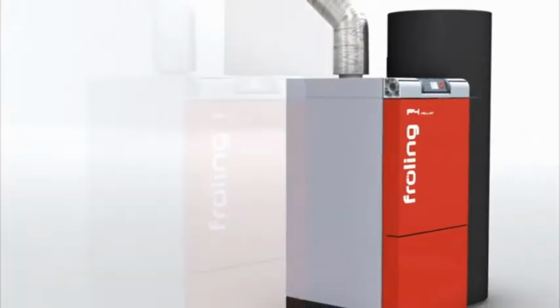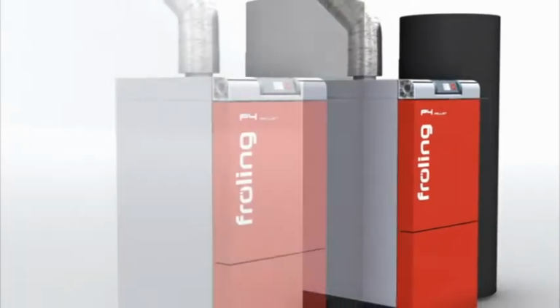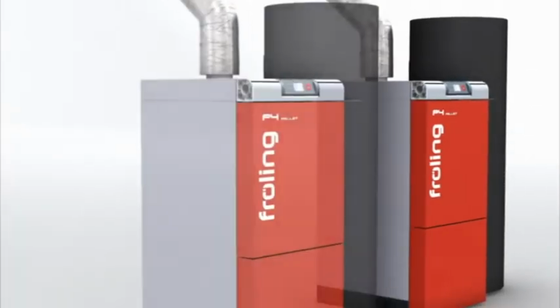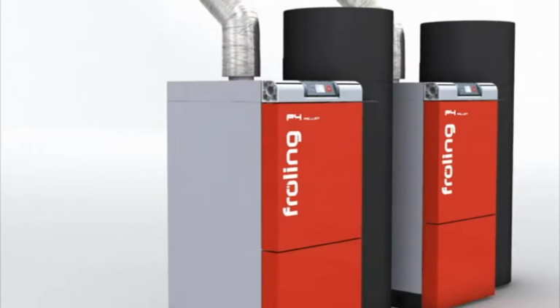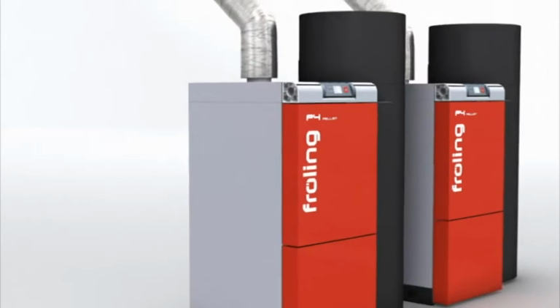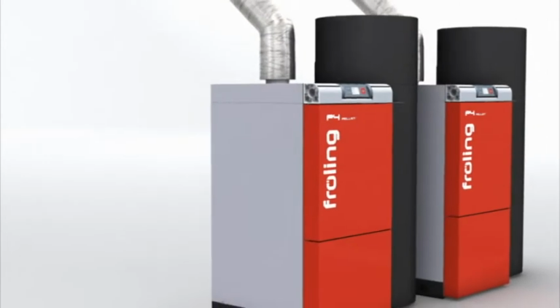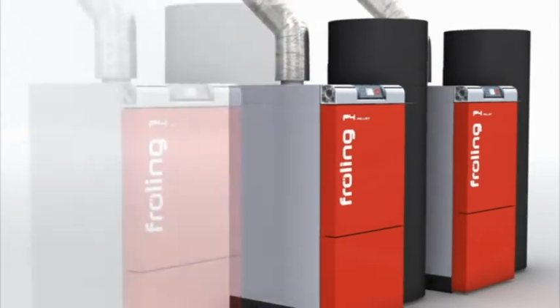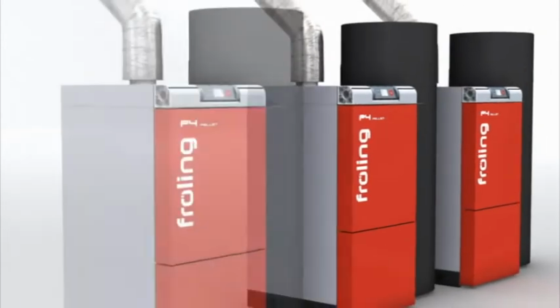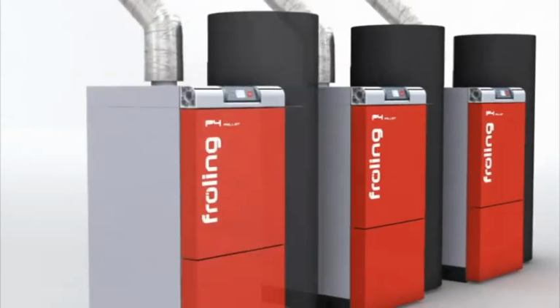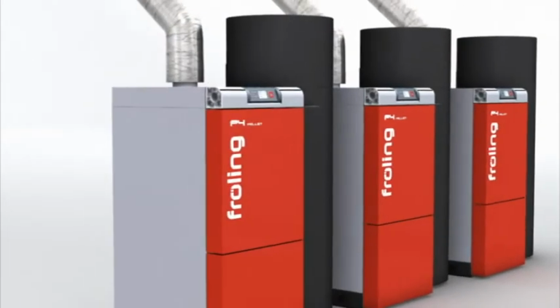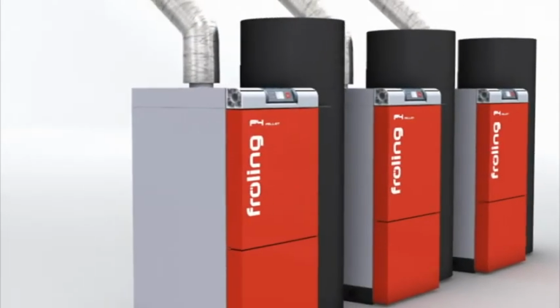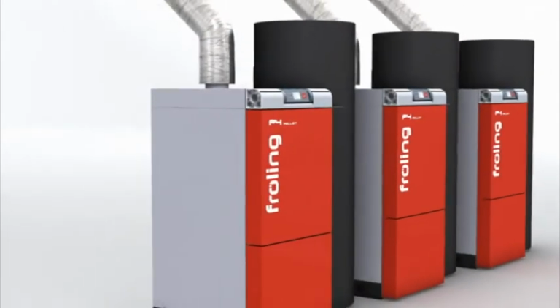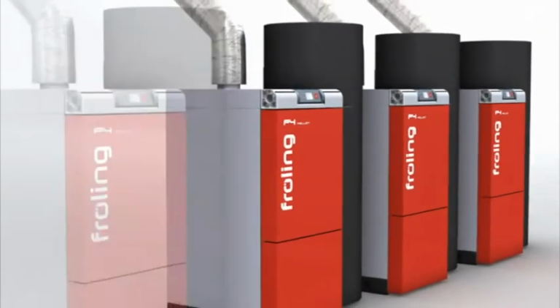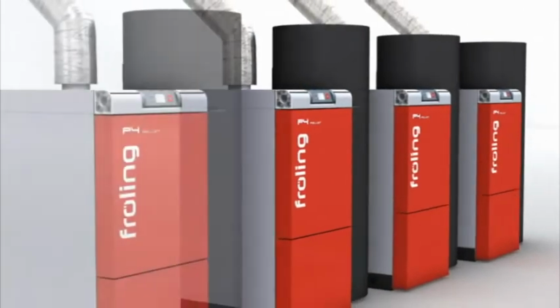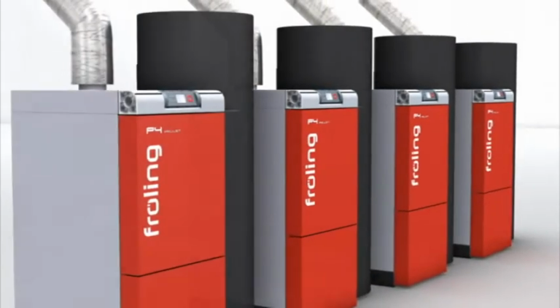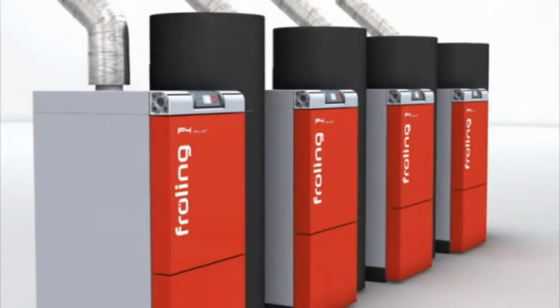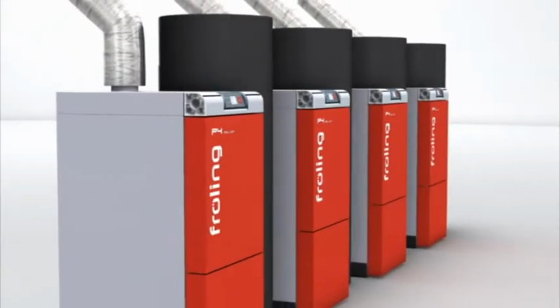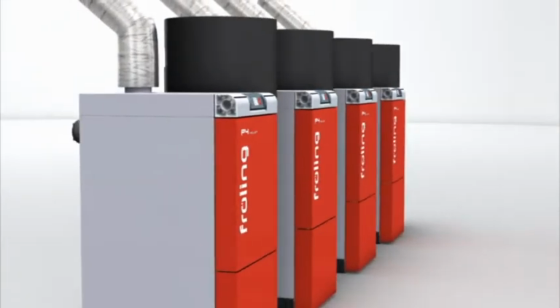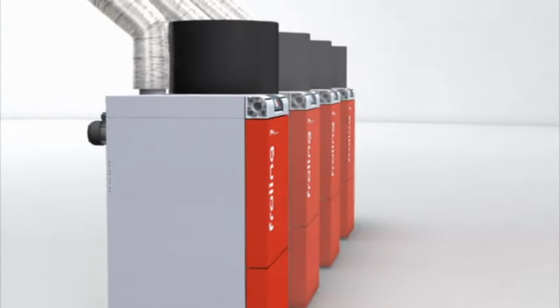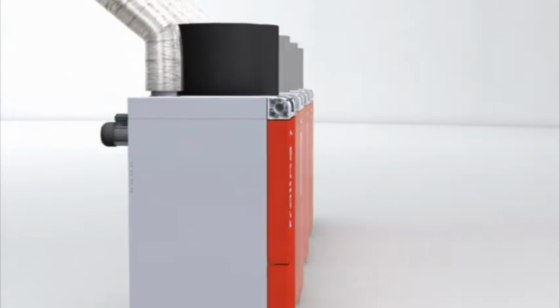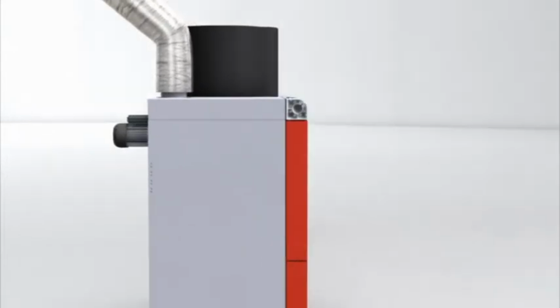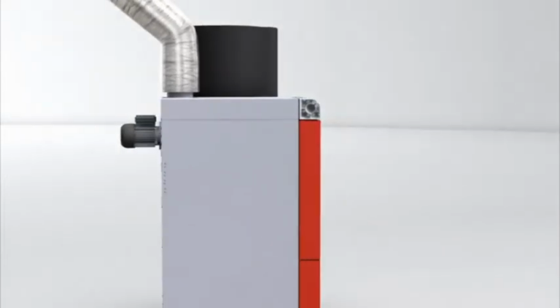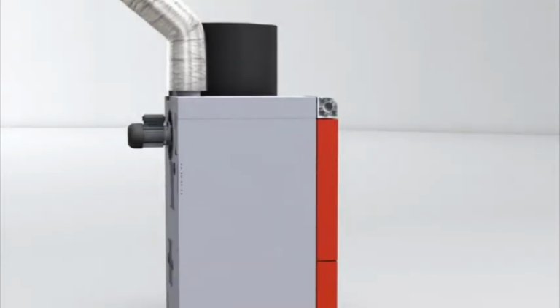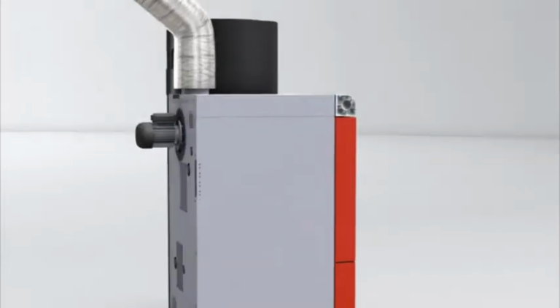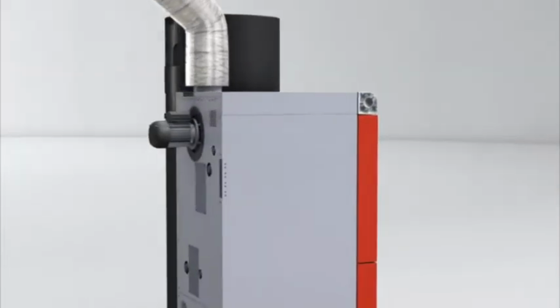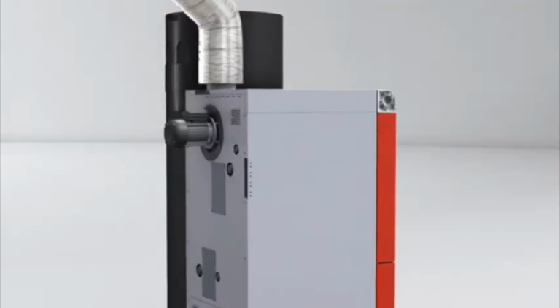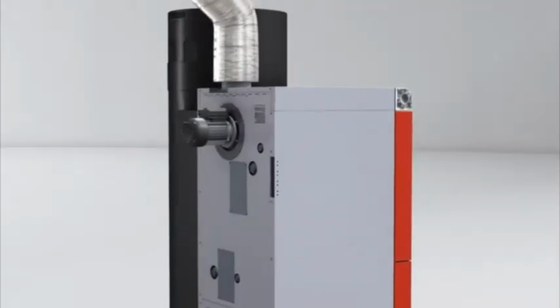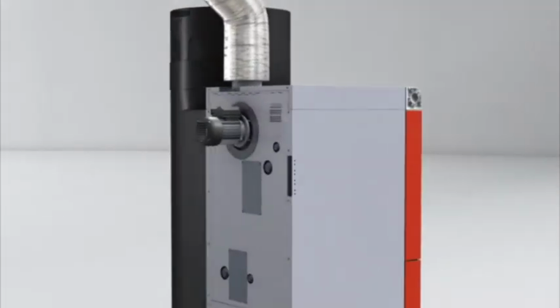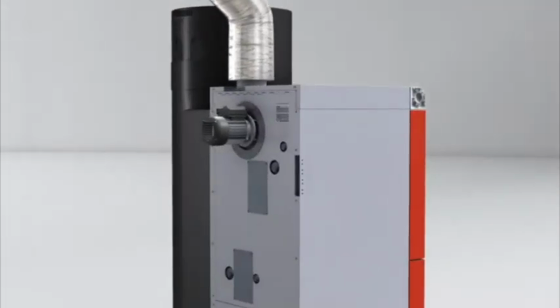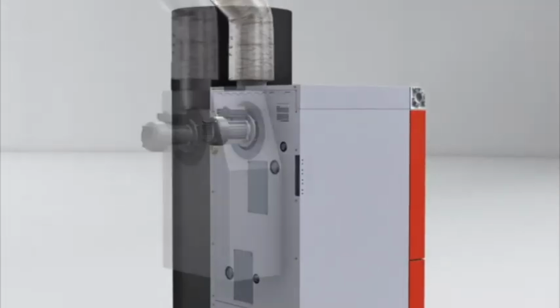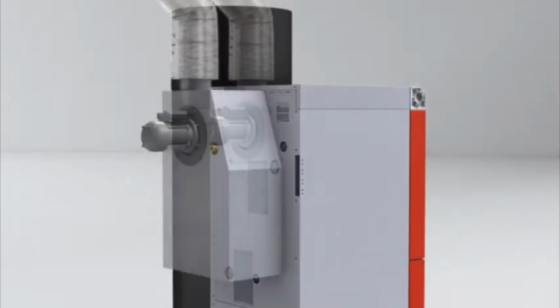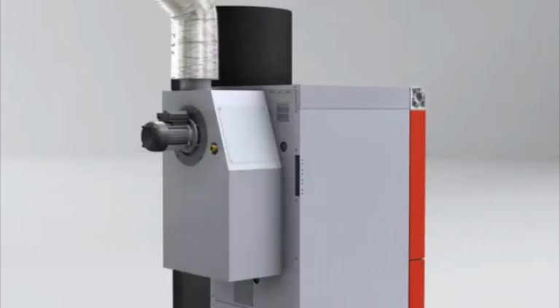Several P4 boilers can be cascade connected to supply heat where demand is high. Moreover, the P4 can be retrofitted to a condensing boiler at any time.